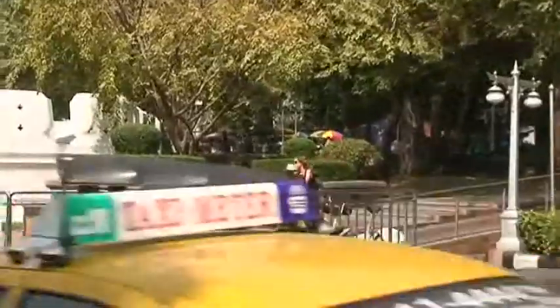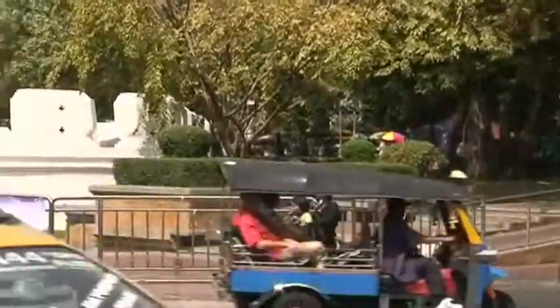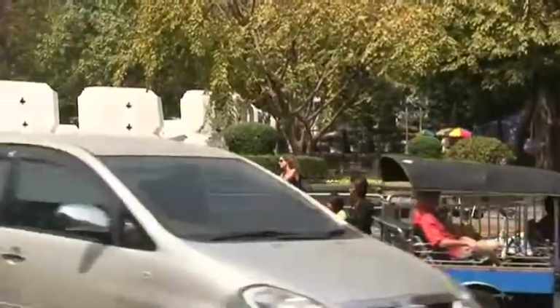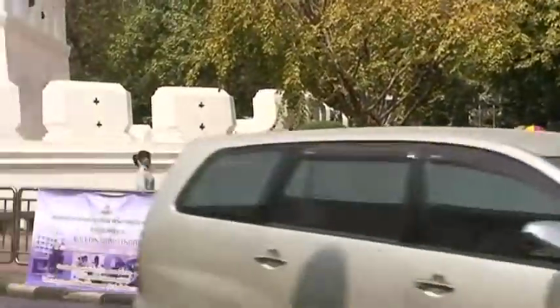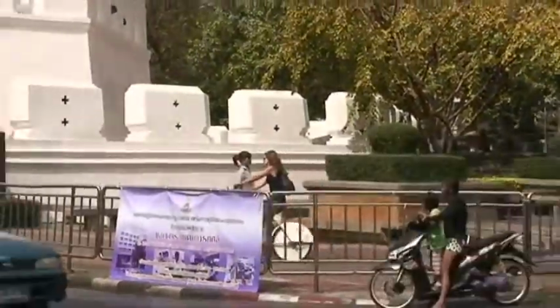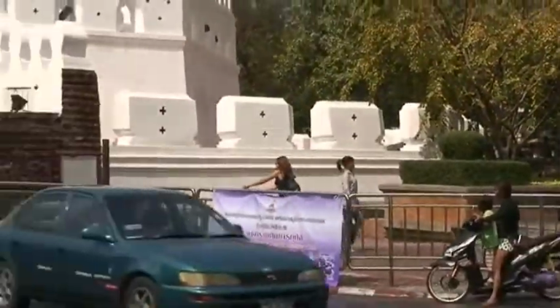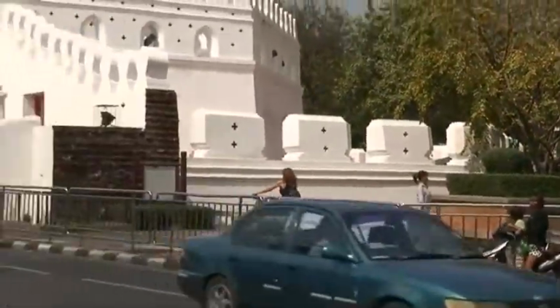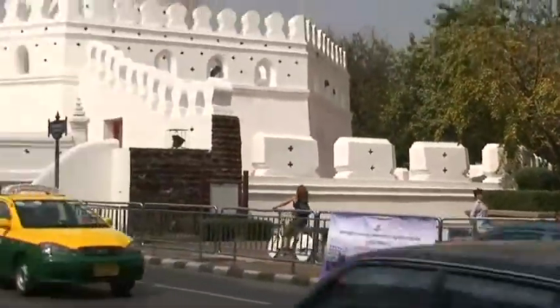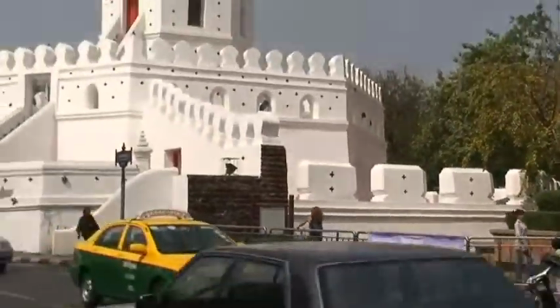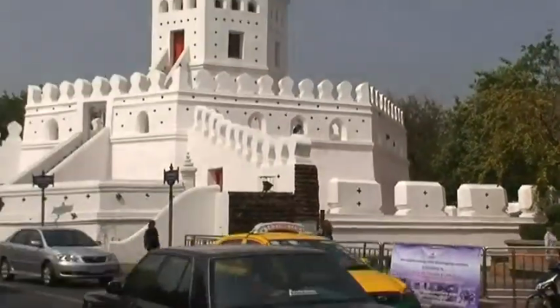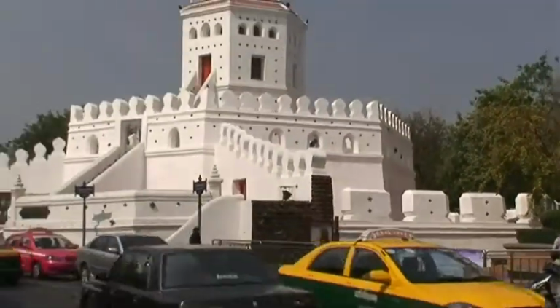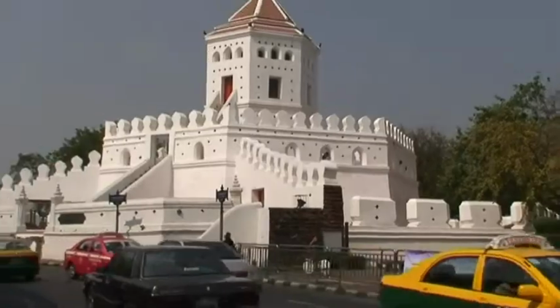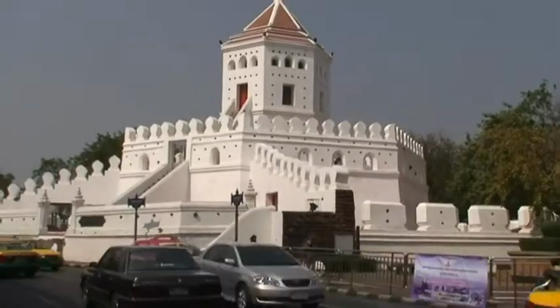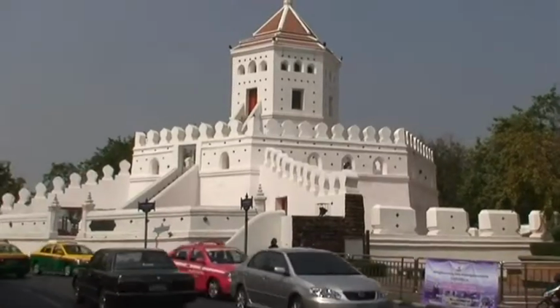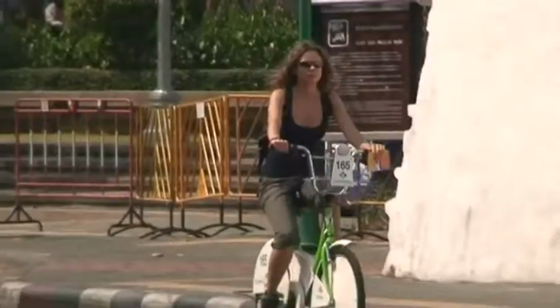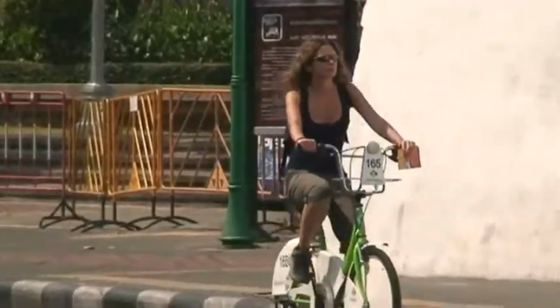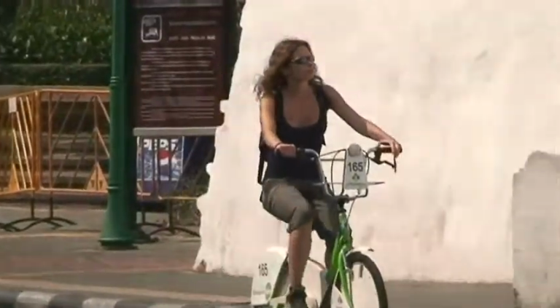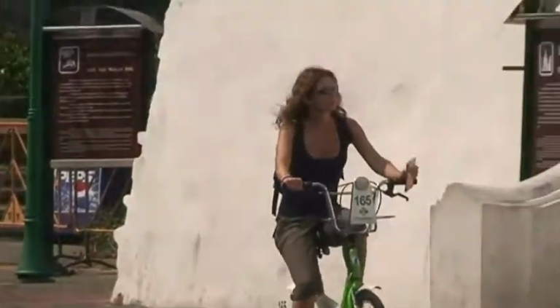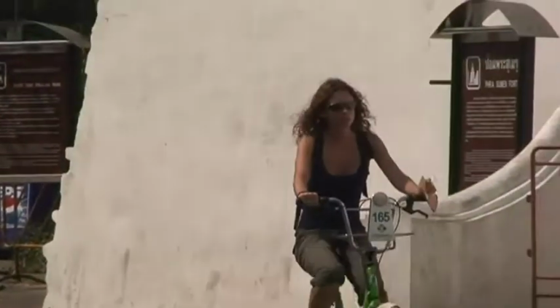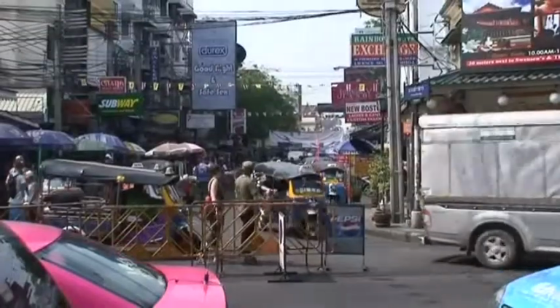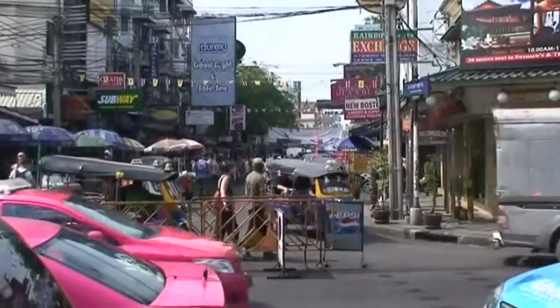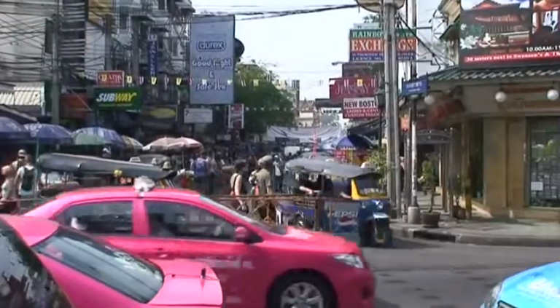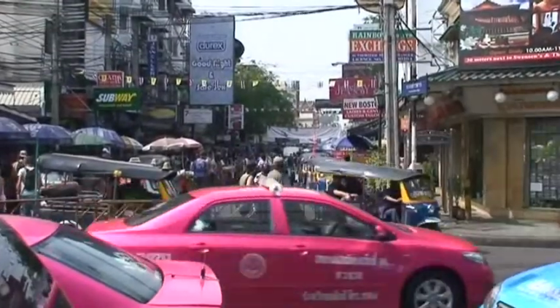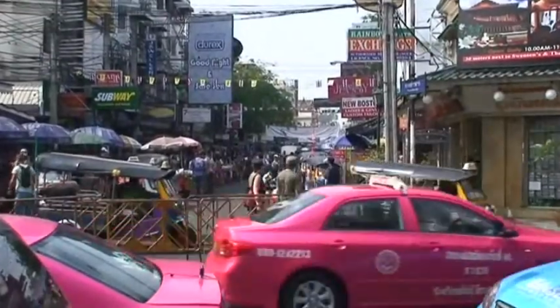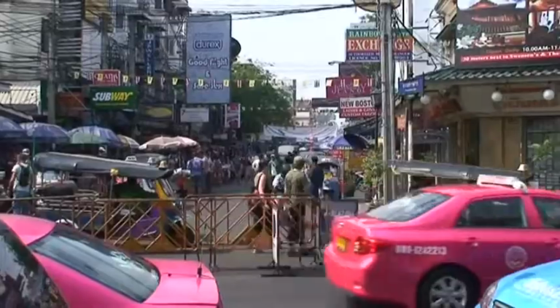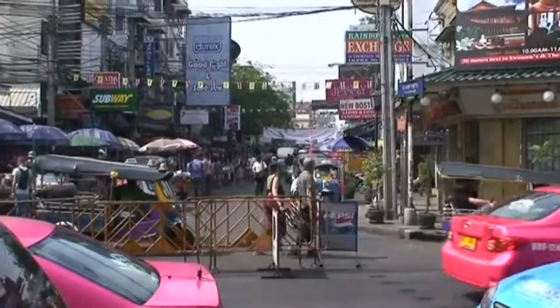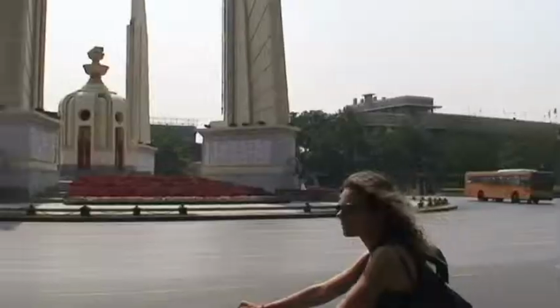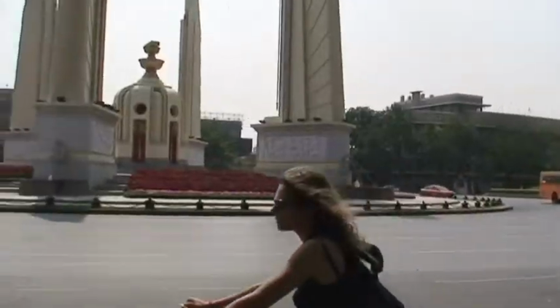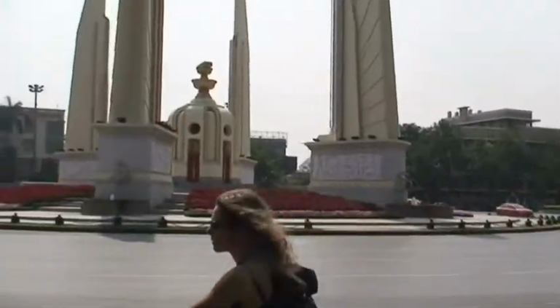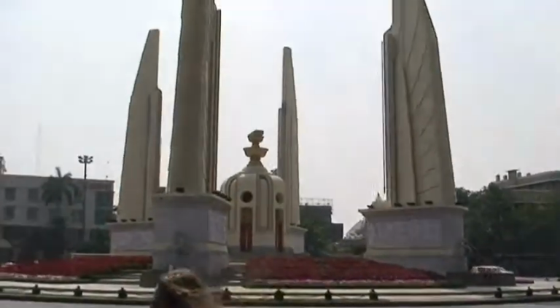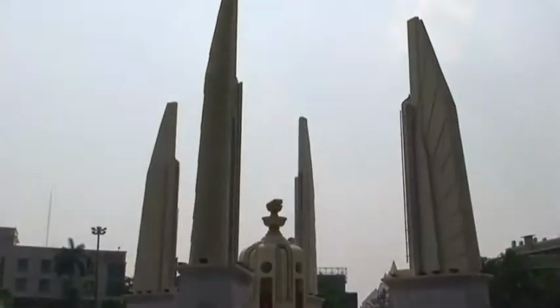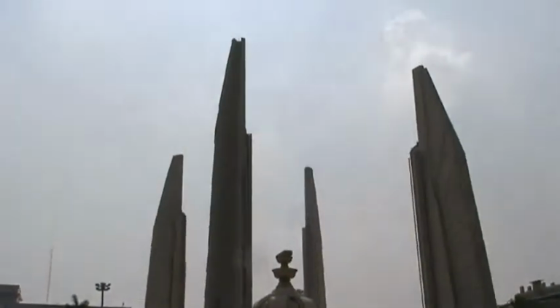The center of Bangkok is surrounded by old walls and fortresses — in this case, the Mahakan Fortress. We then came to Khao San Road, once a backpacker spot, now a tourist destination. Here we are at the Democracy Monument once again.